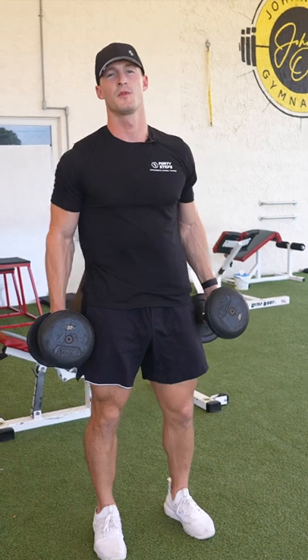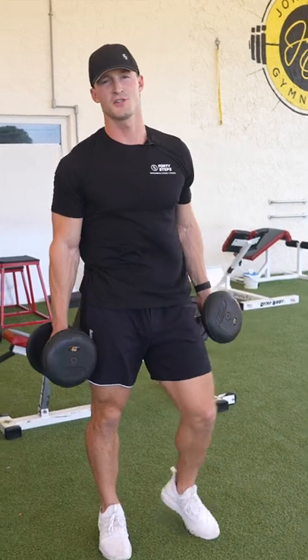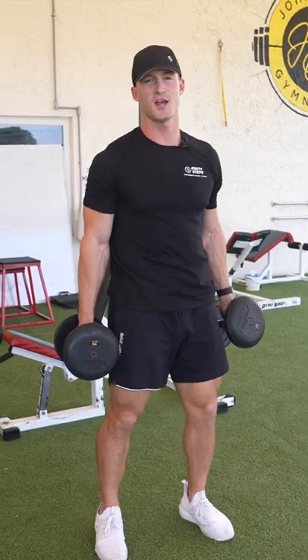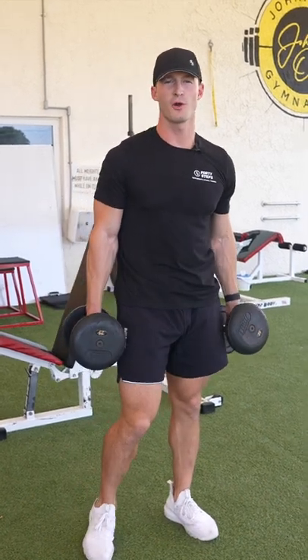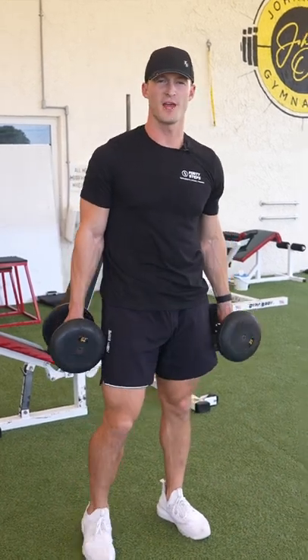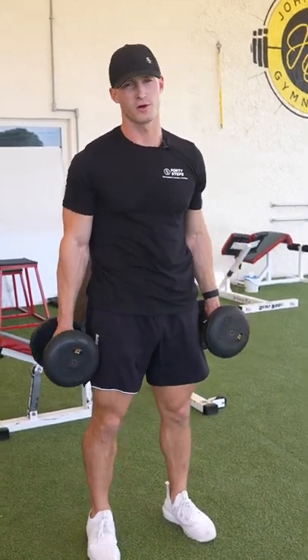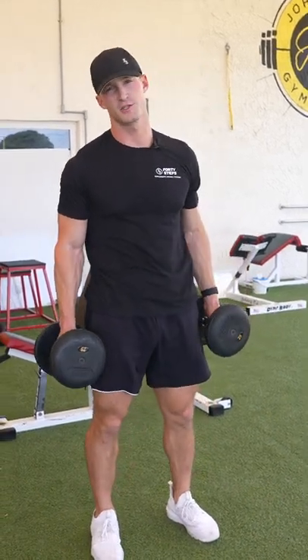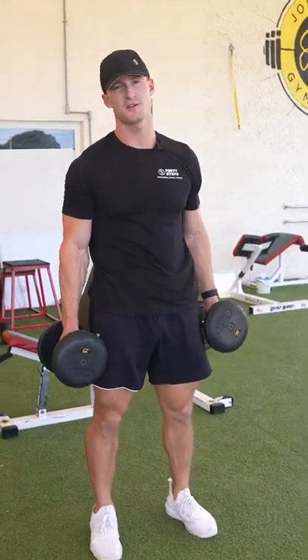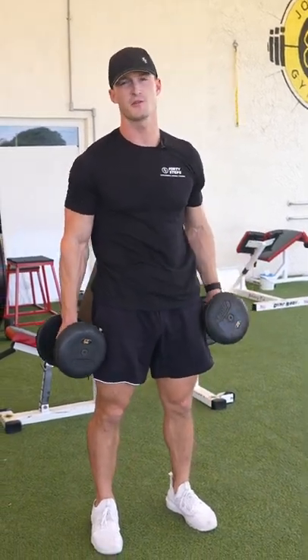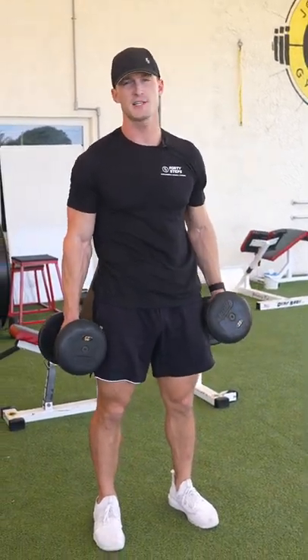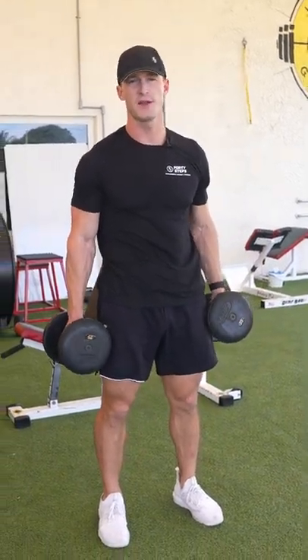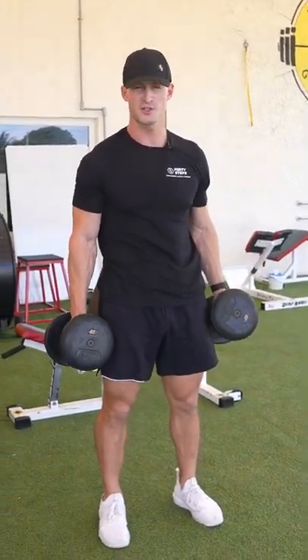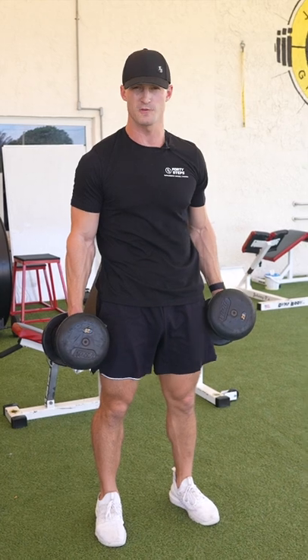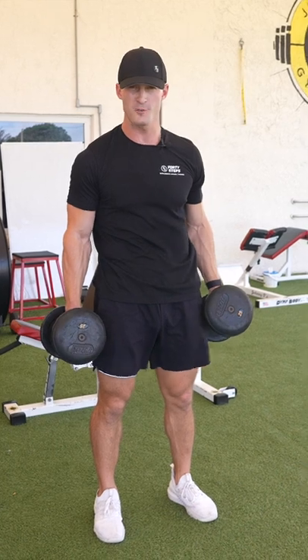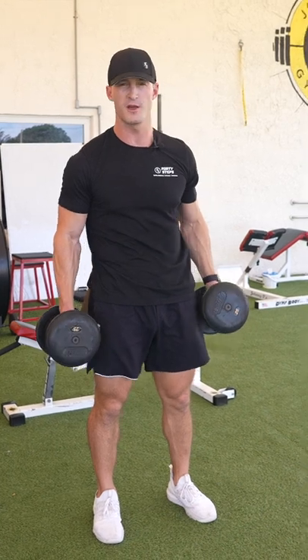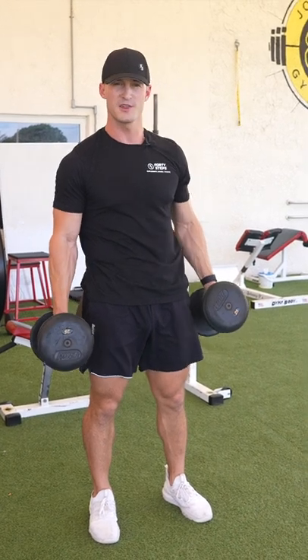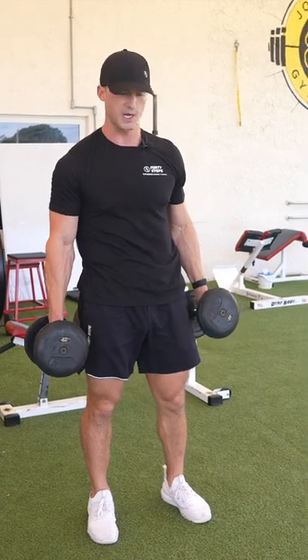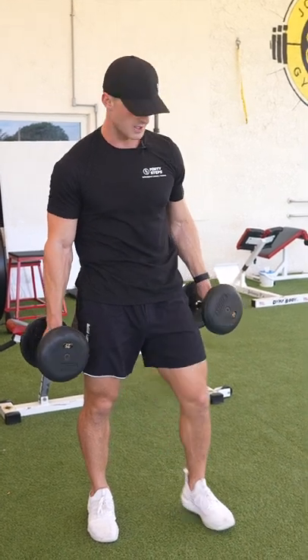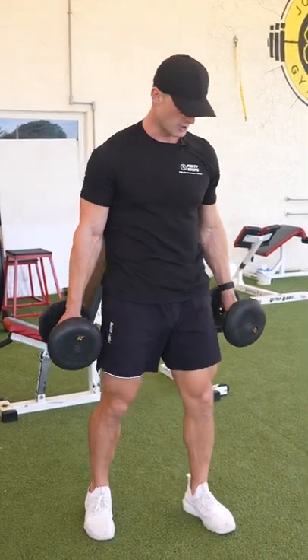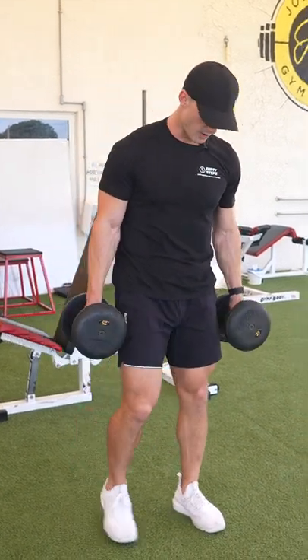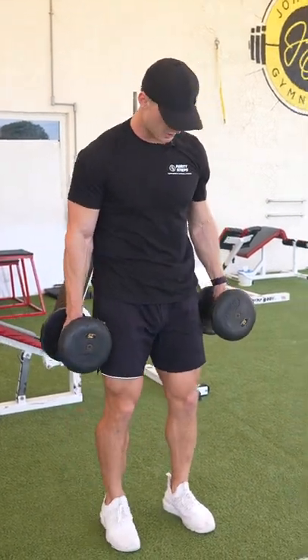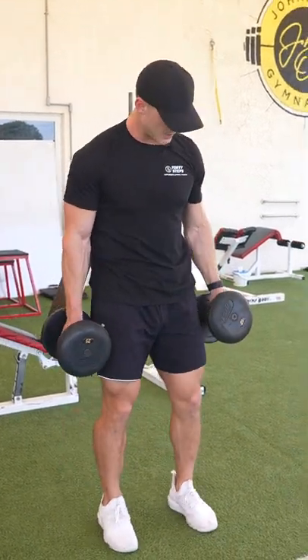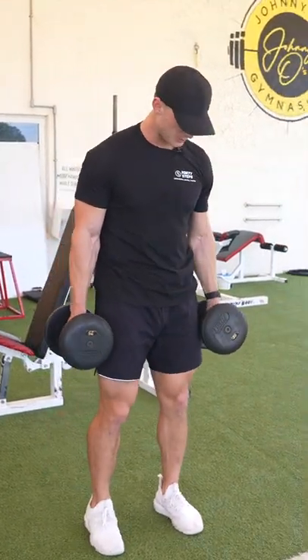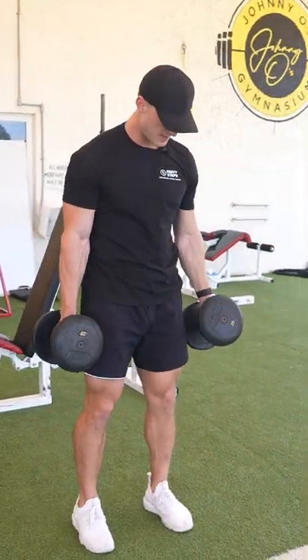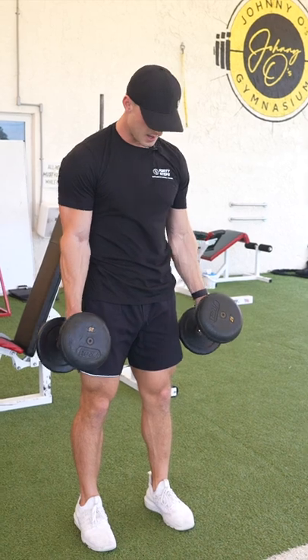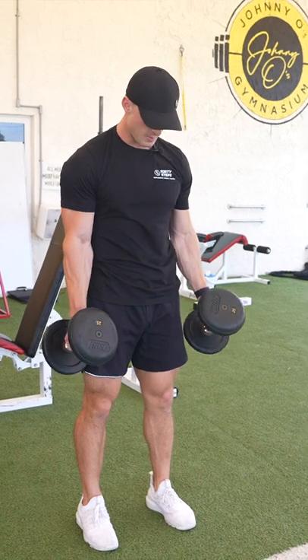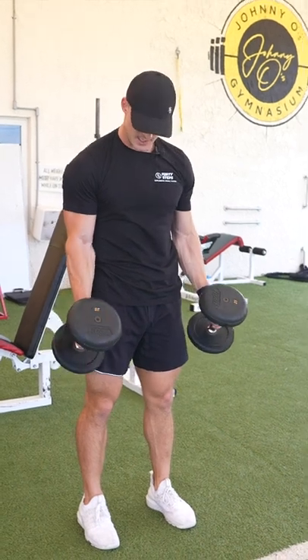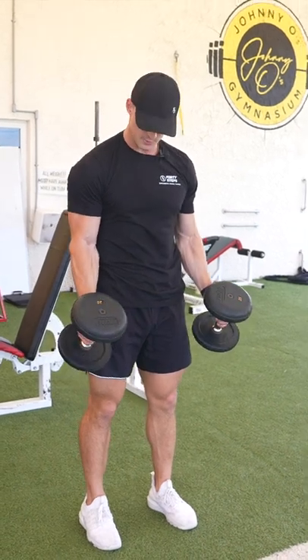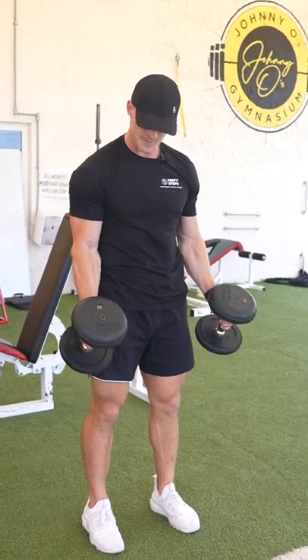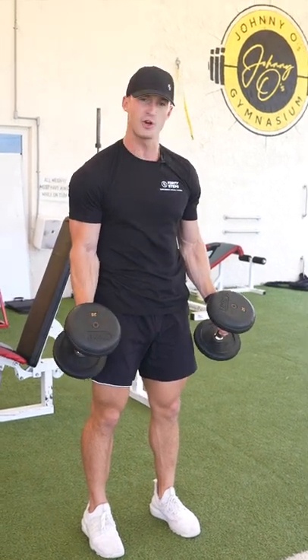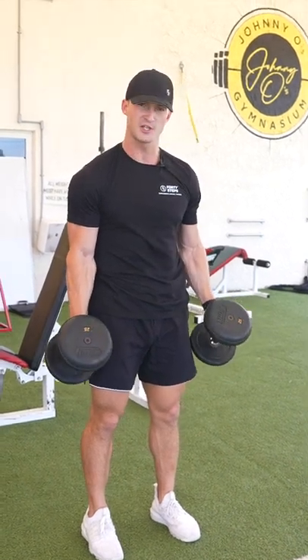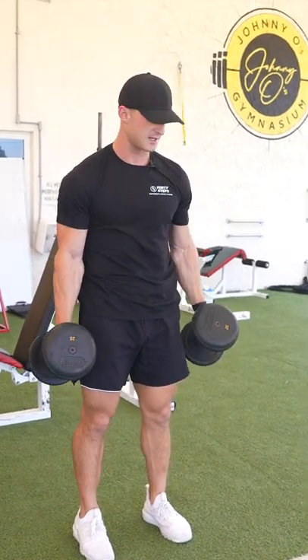All right guys, so today we're going over the hammer curl. This is a great exercise for the bicep and also works the forearms a bit with this variation. So what we're going to want to do: feet shoulder width, elbows in, and we're going to keep the grip just like it is.